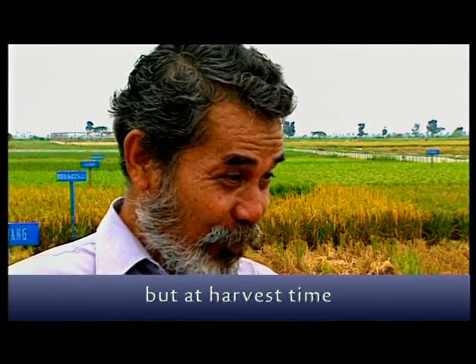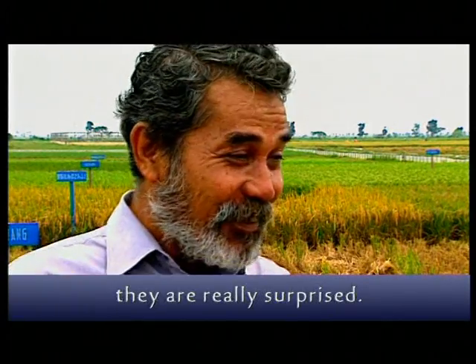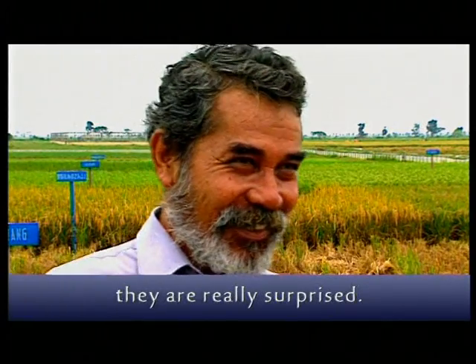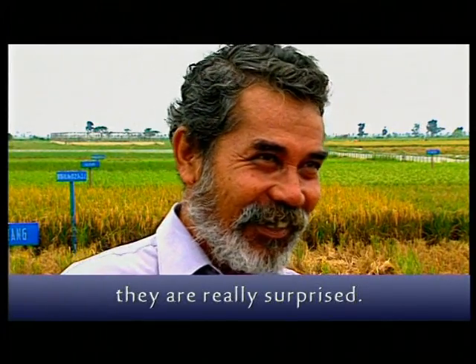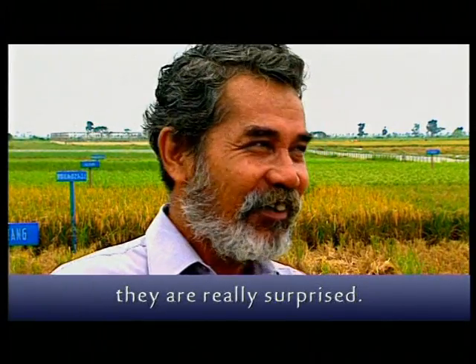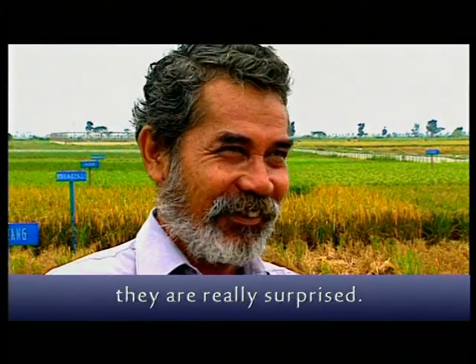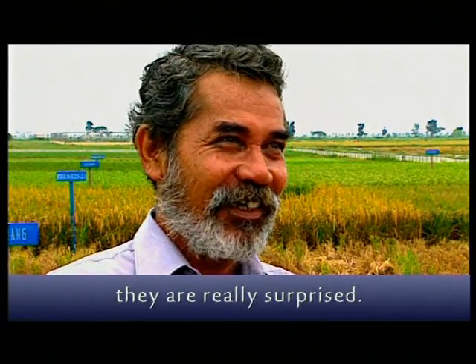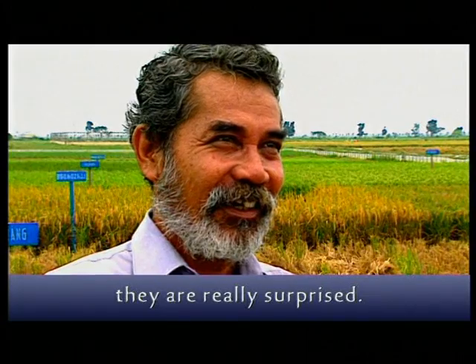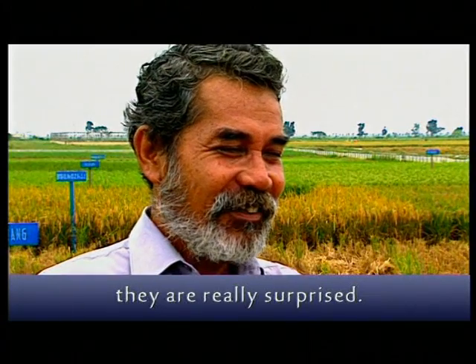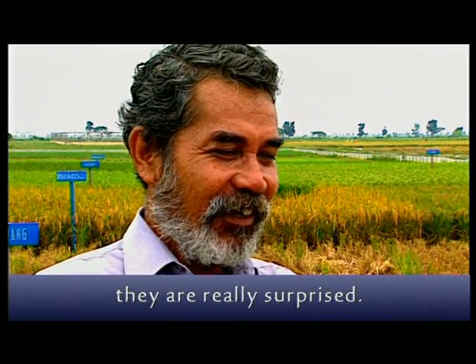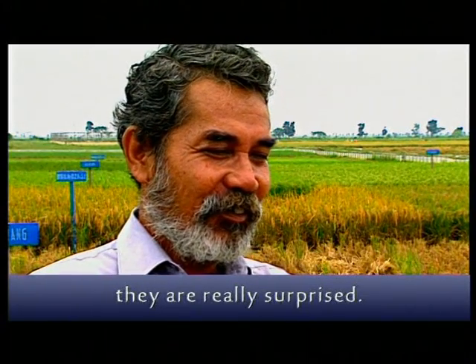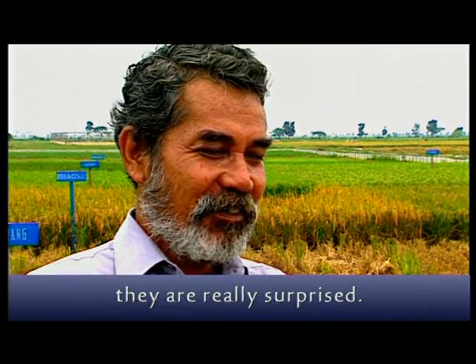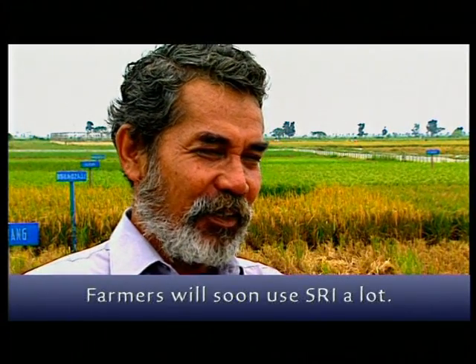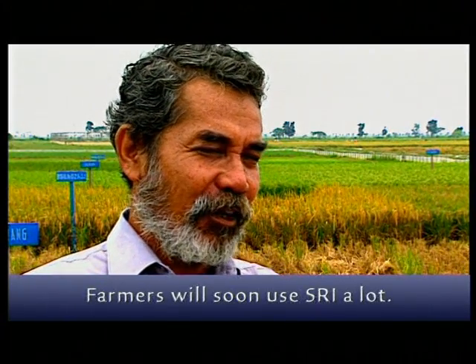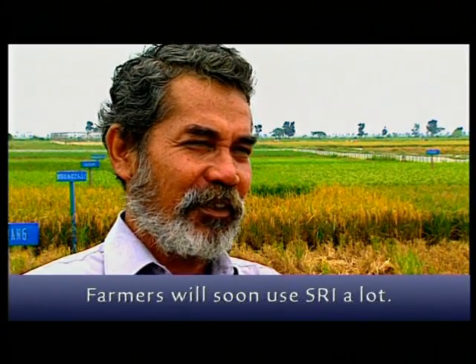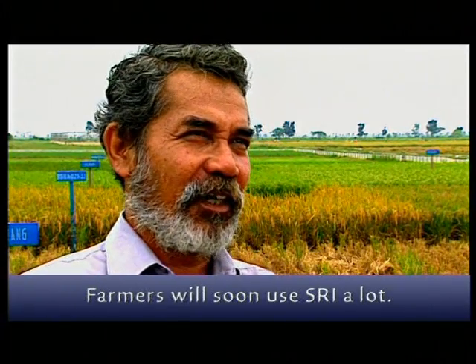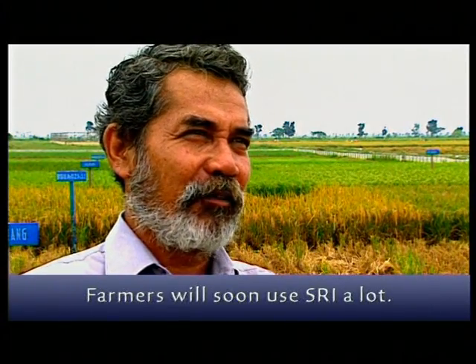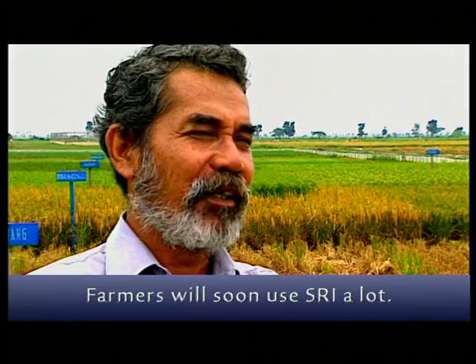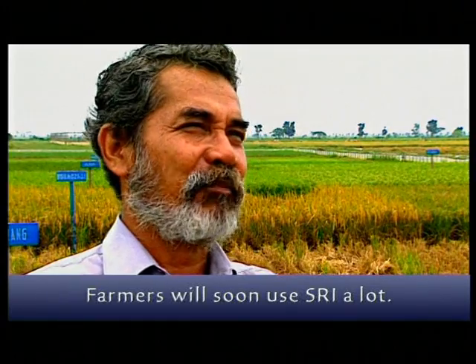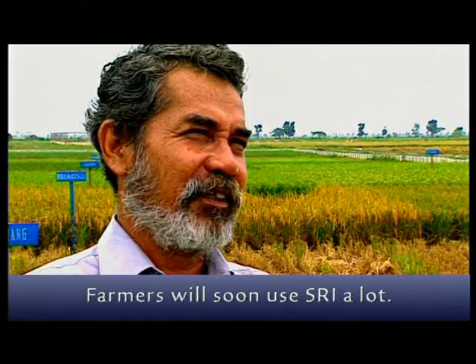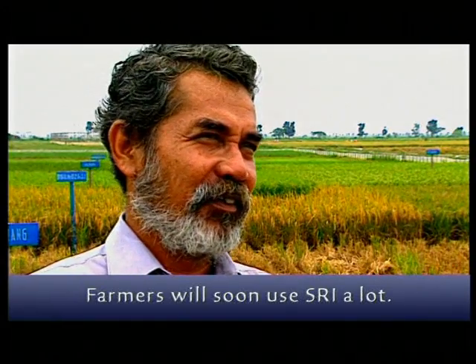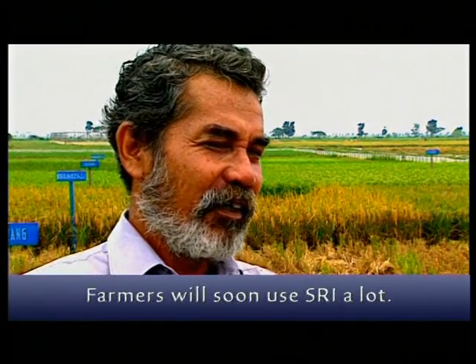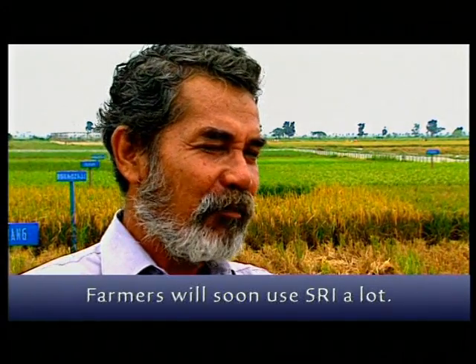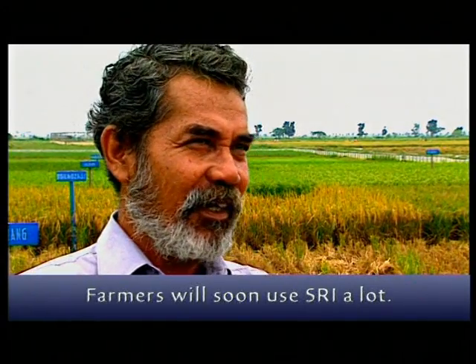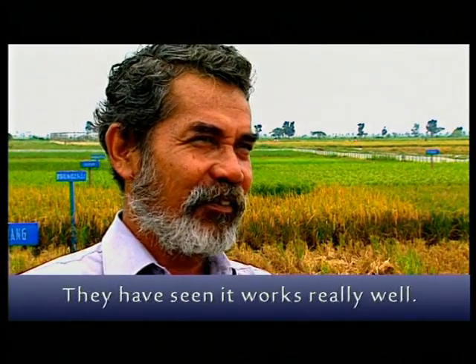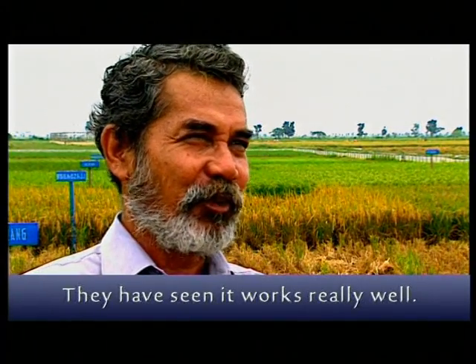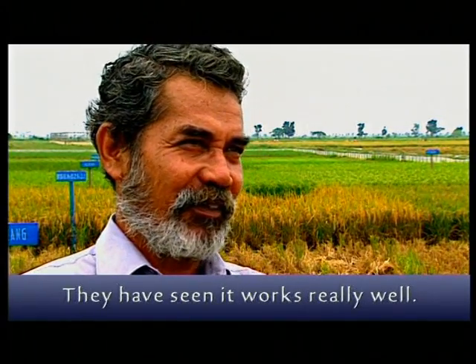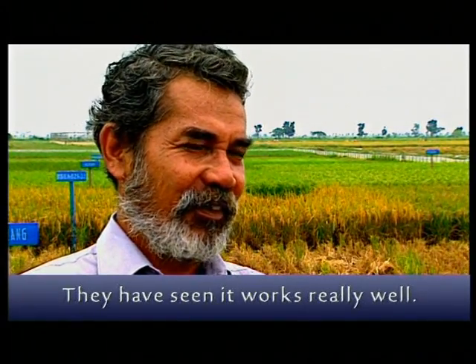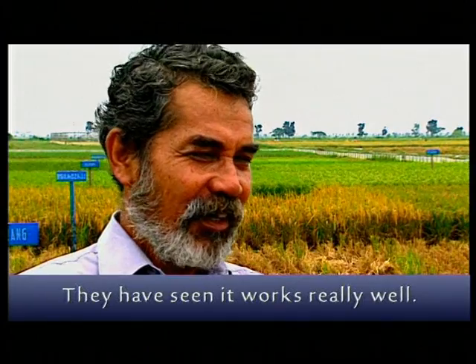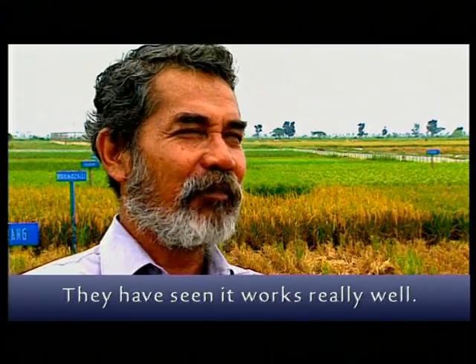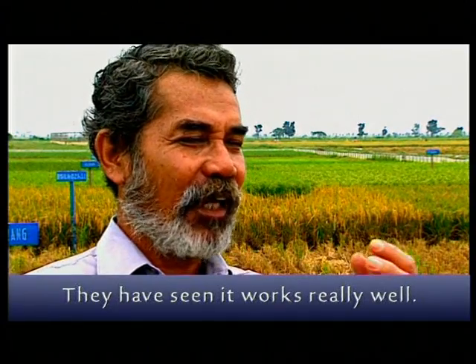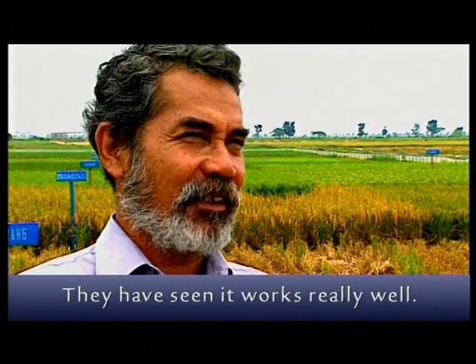They say: 'Wow, how can they do that? Really, that's right.' So I think that SRI will automatically spread among farmers, because they can see and try it and know the results.